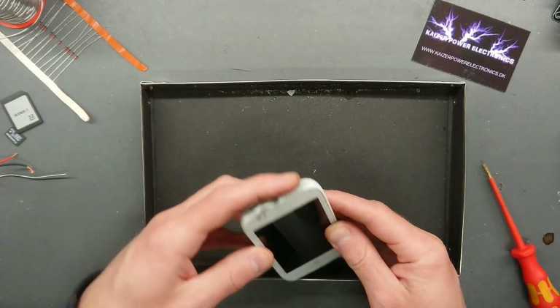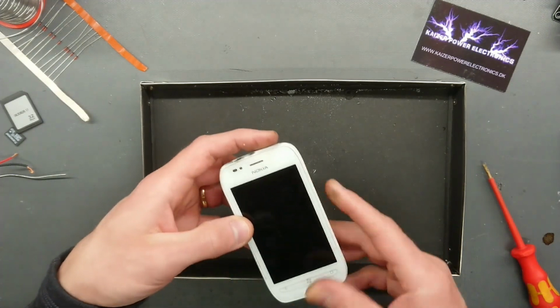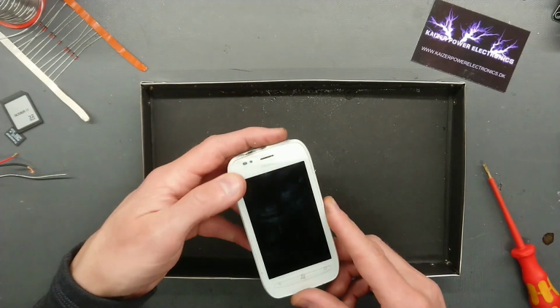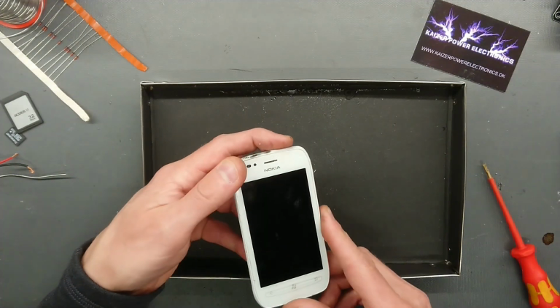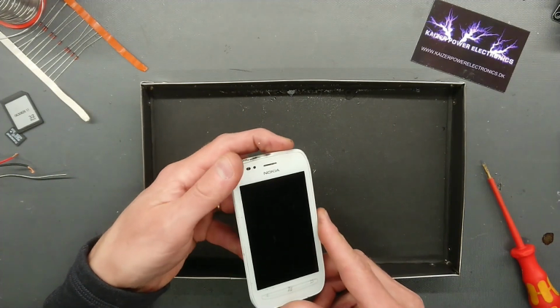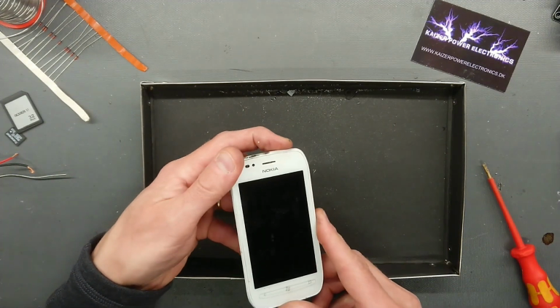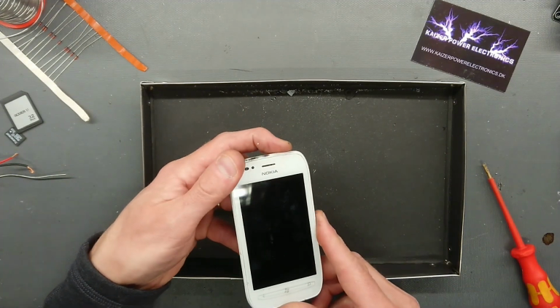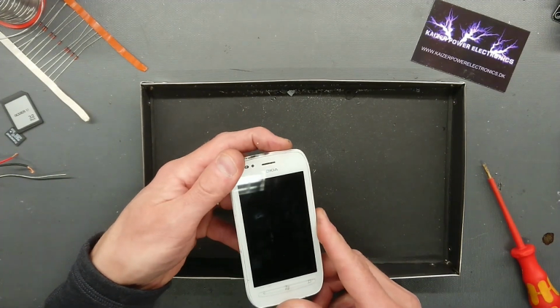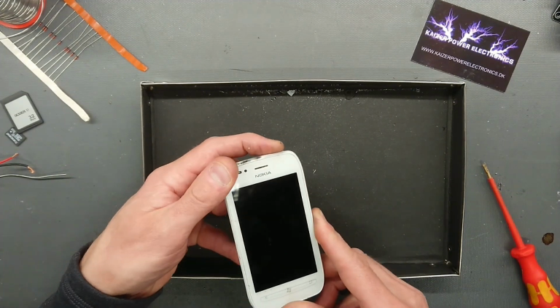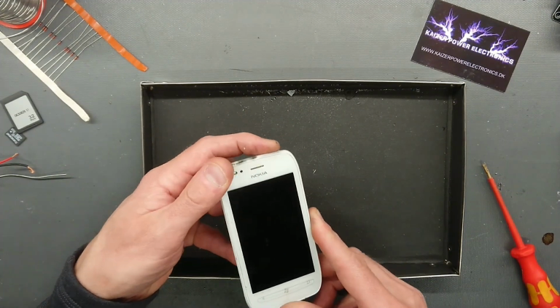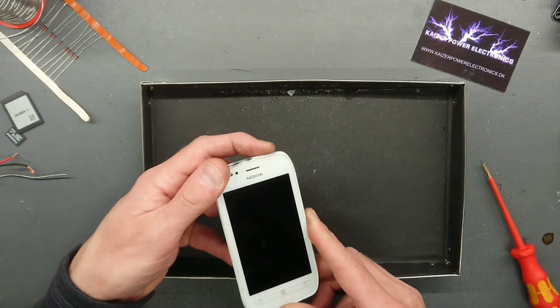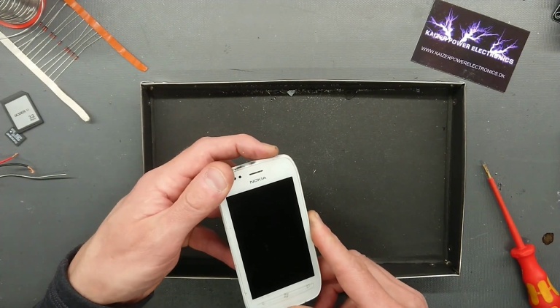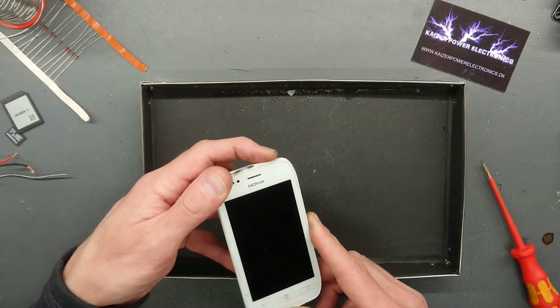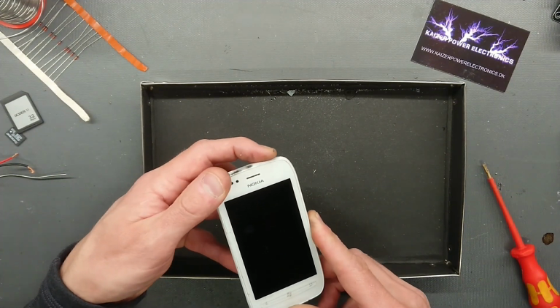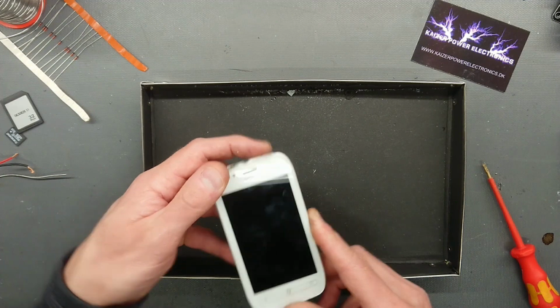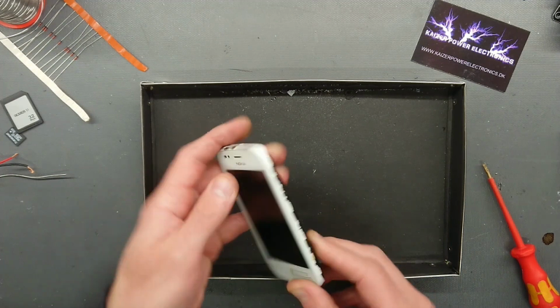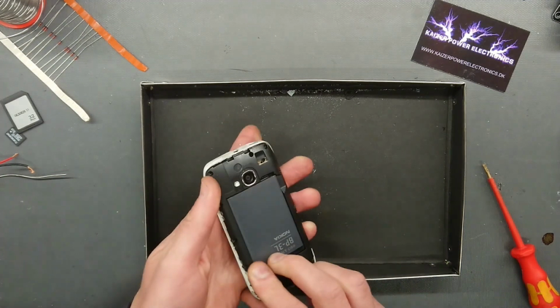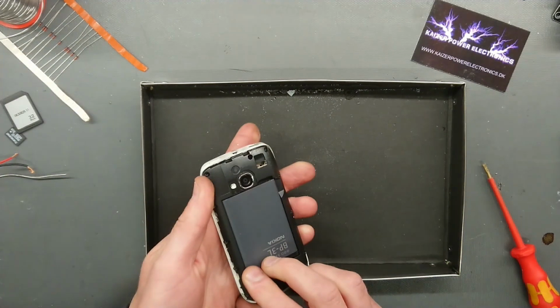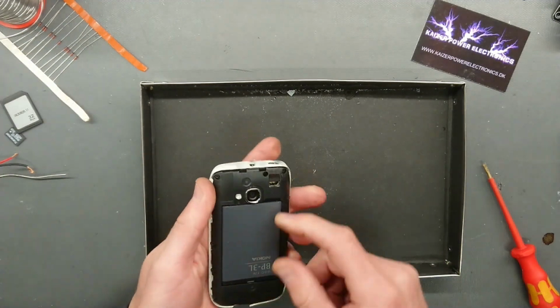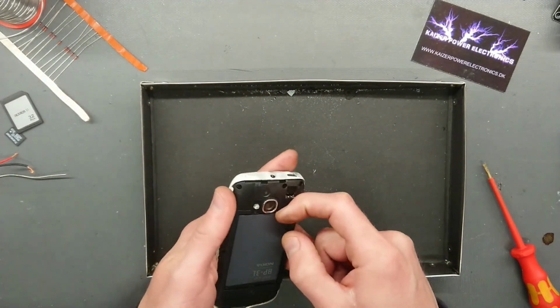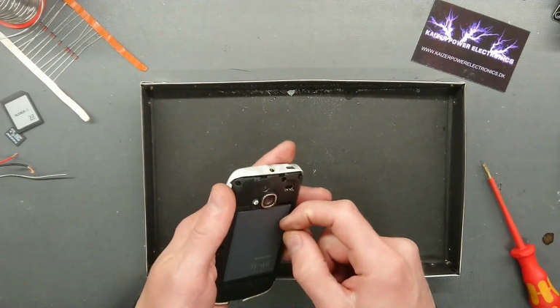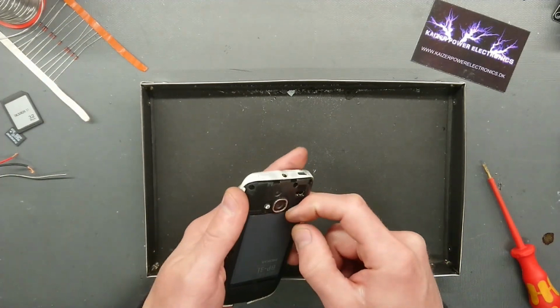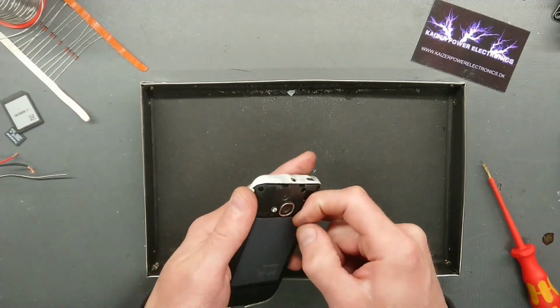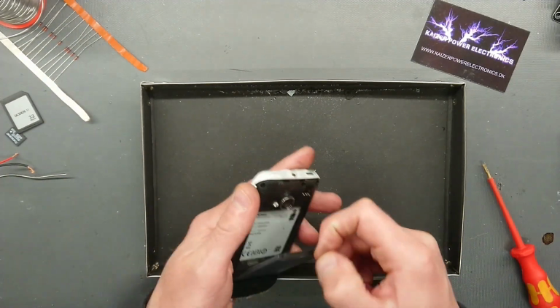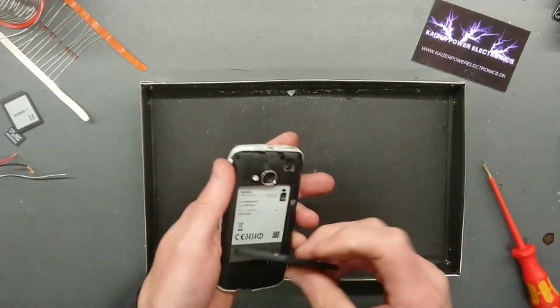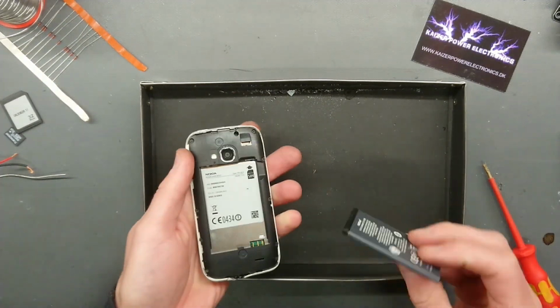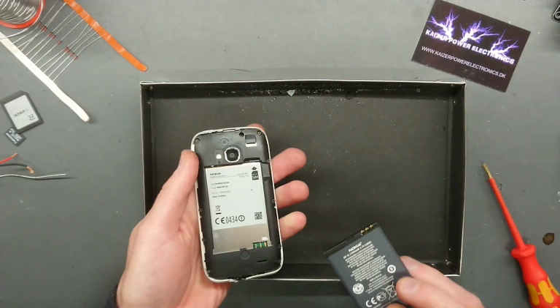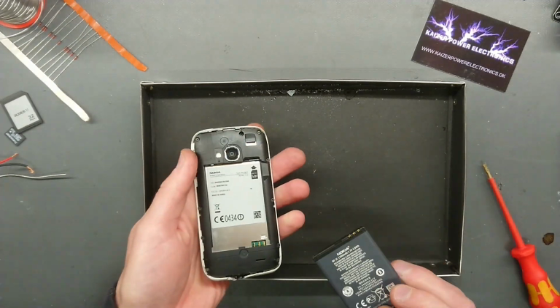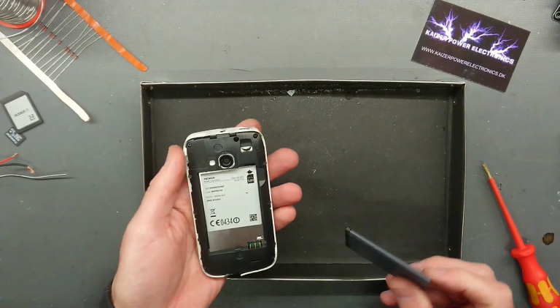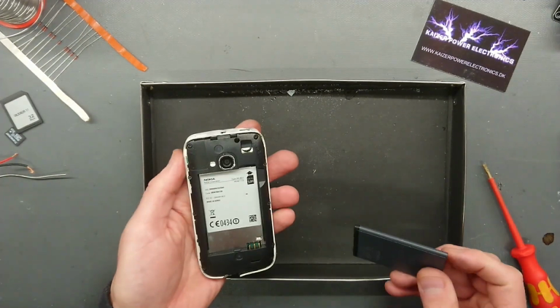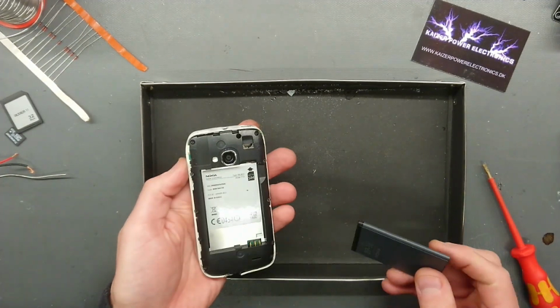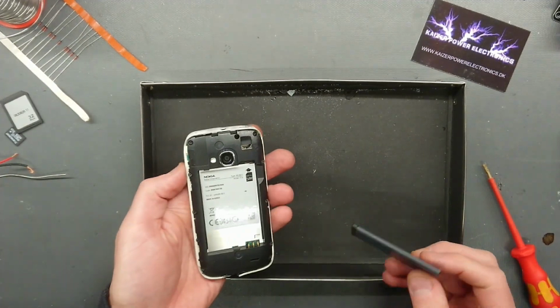The battery just got shot out. Does it even turn on? Nope — it is dead. So some internal damage to the electronics did happen.